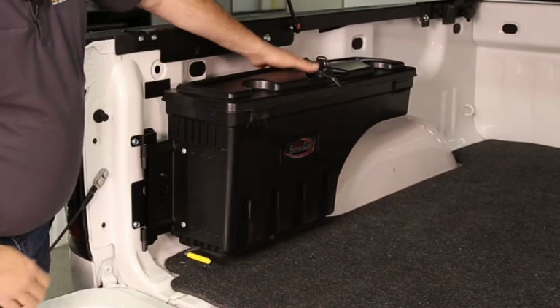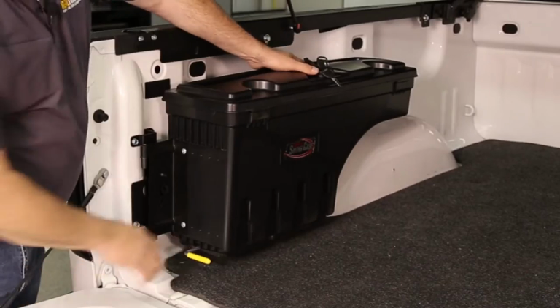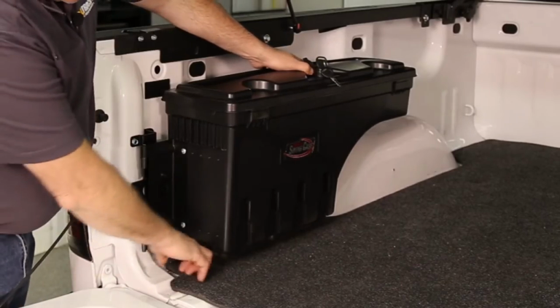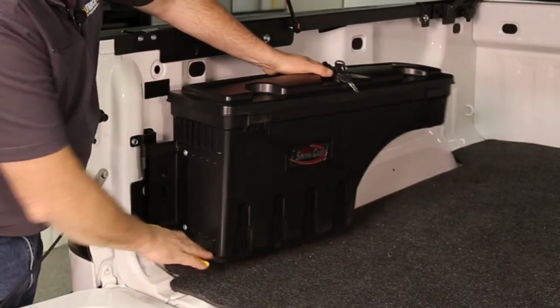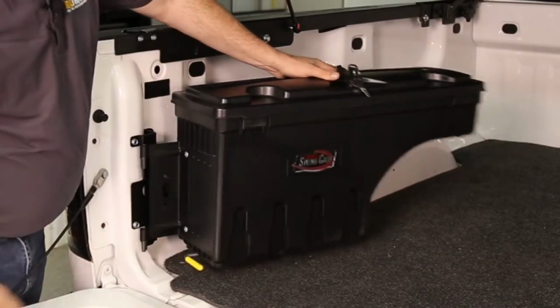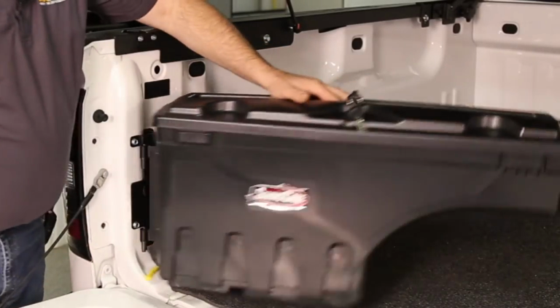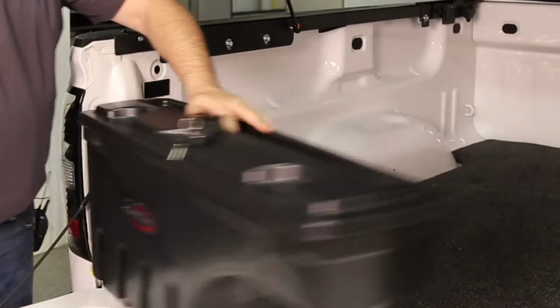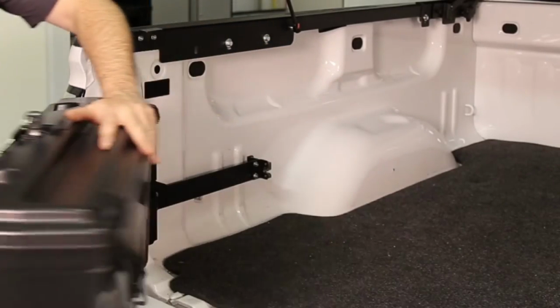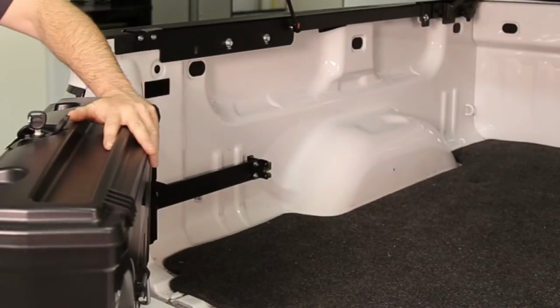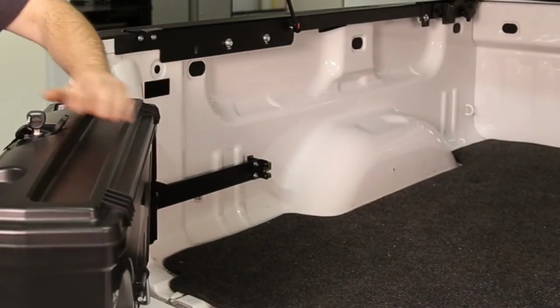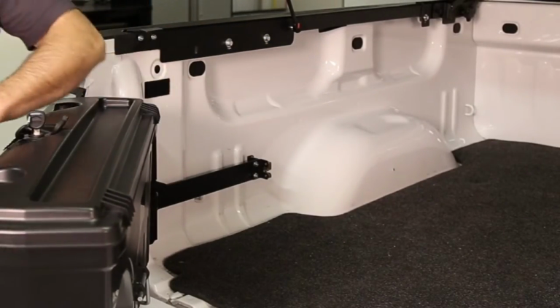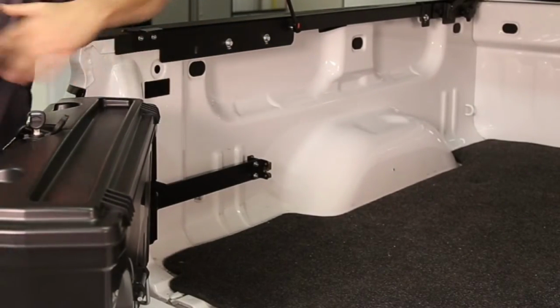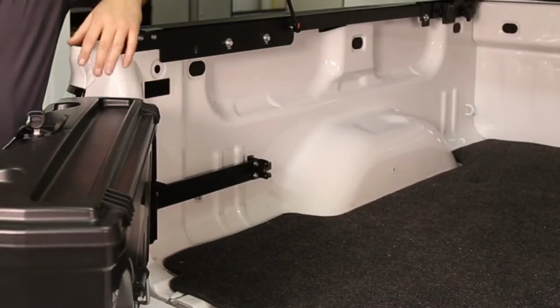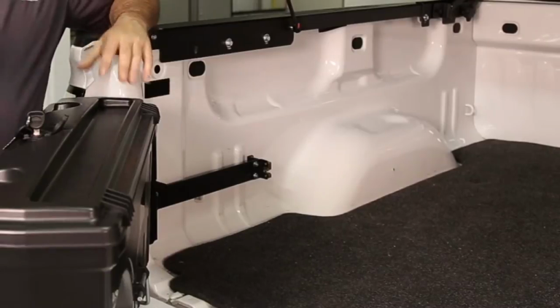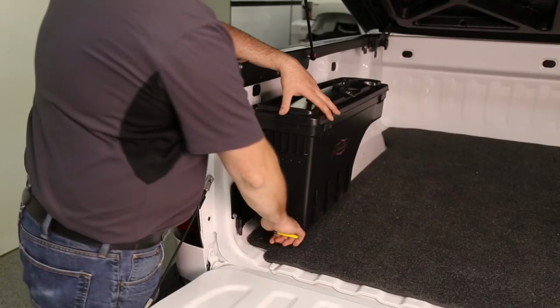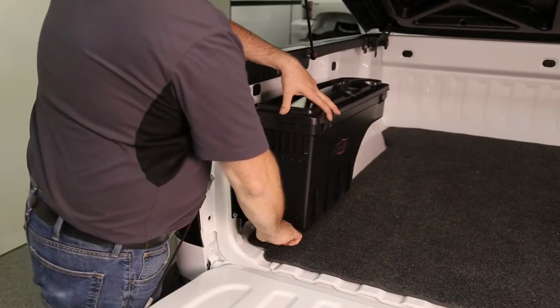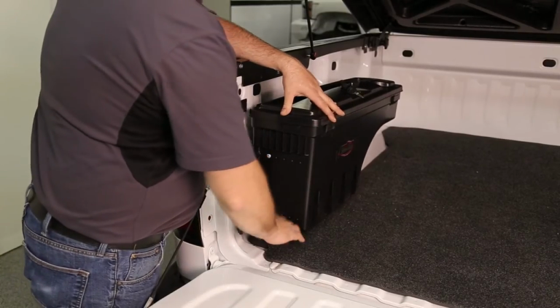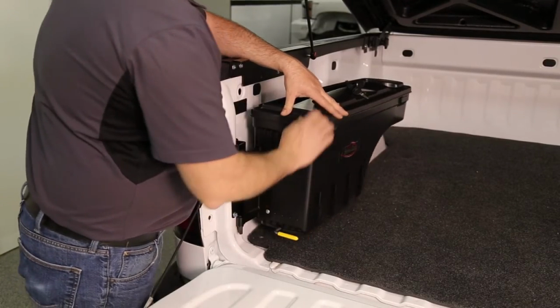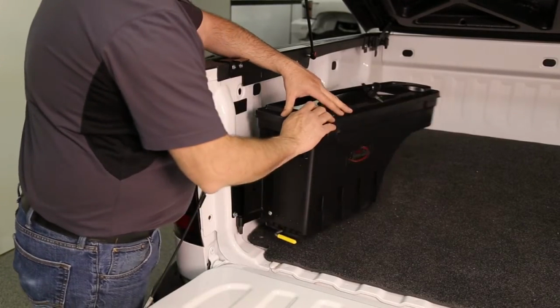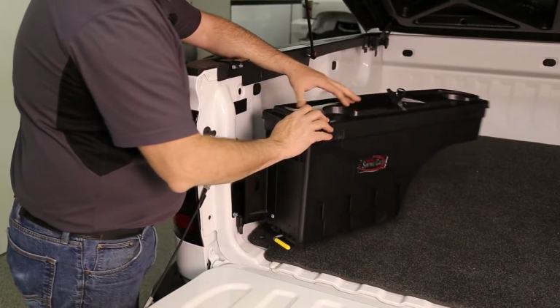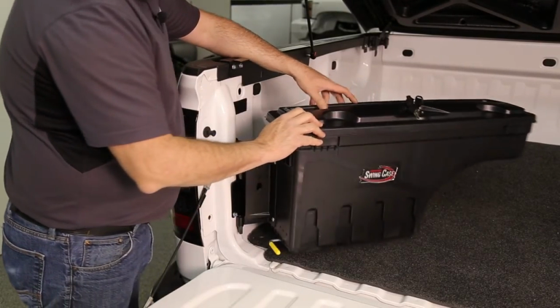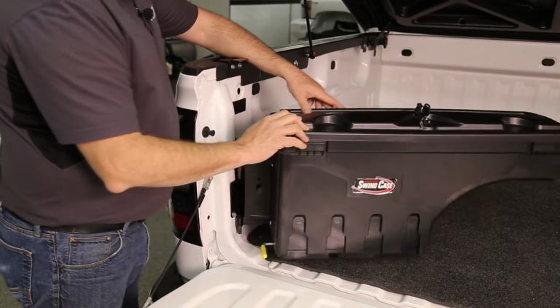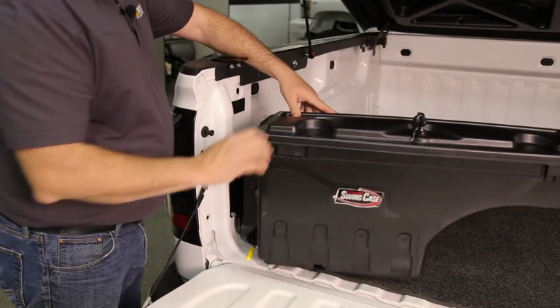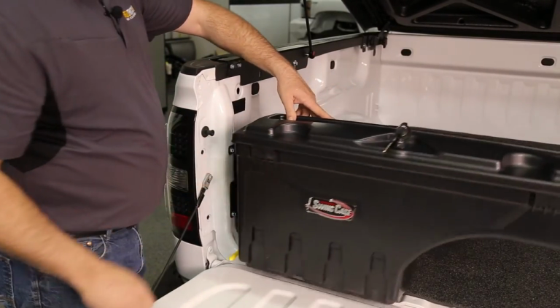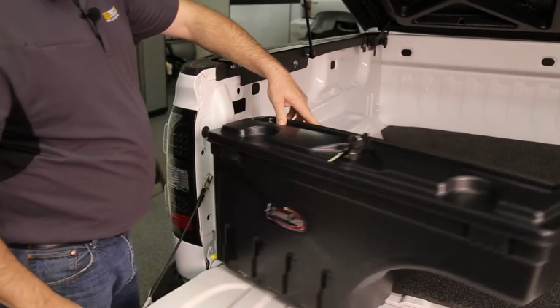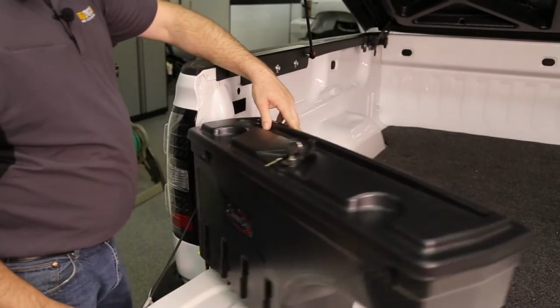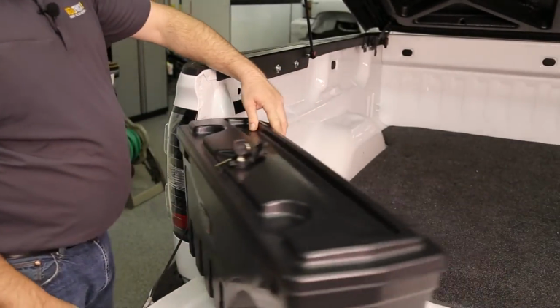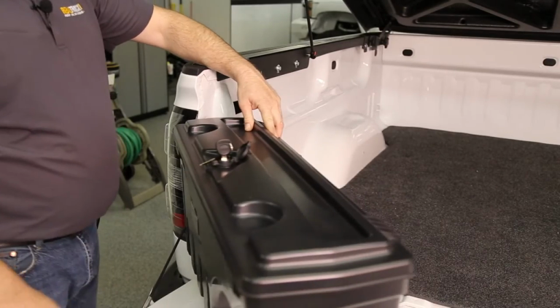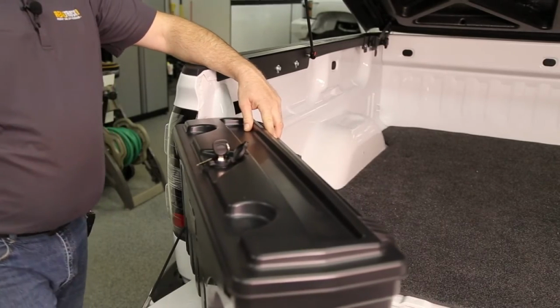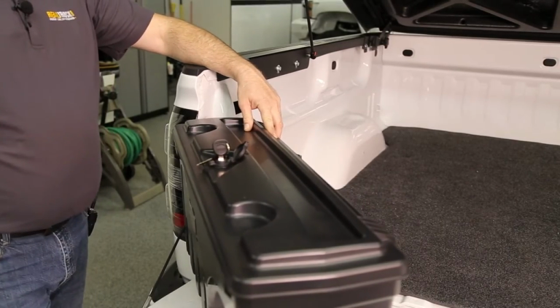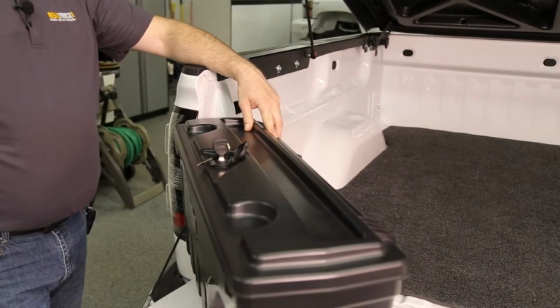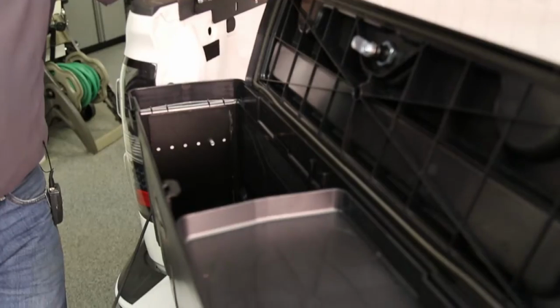I'm Jason with Realtruck.com. This is the Undercover Swing Case Truck Bed Toolbox. The Swing Case Toolbox mounts to the side of your truck bed and swings out nearly 180 degrees for easy access.